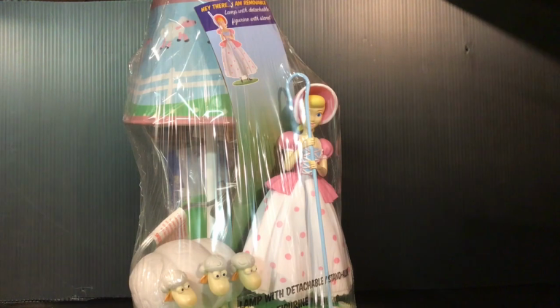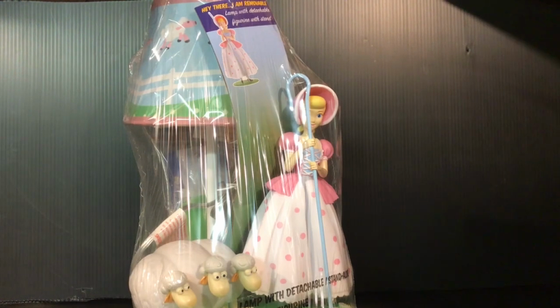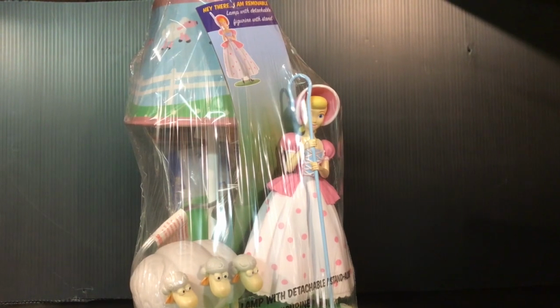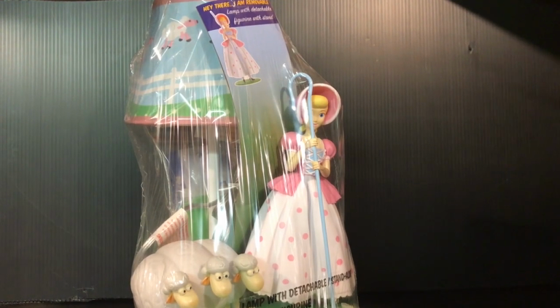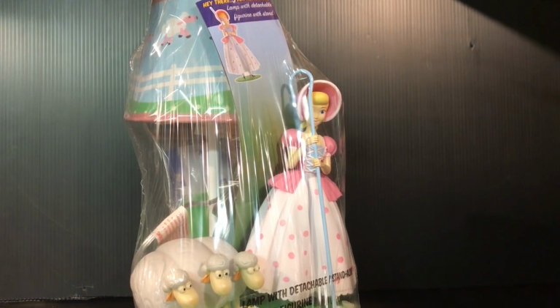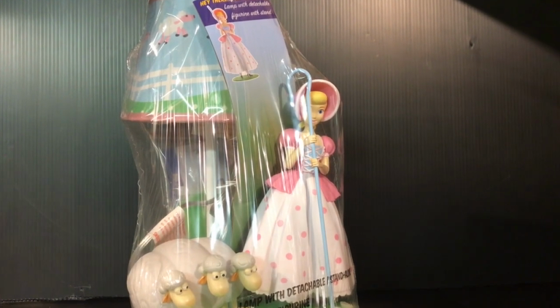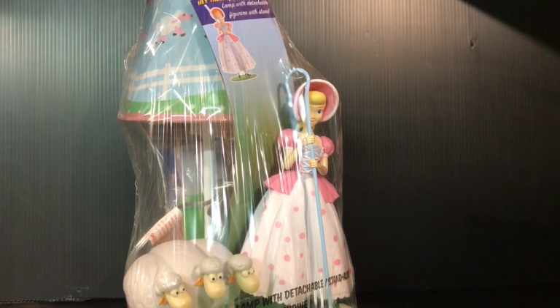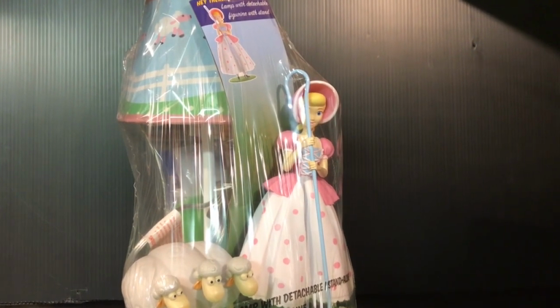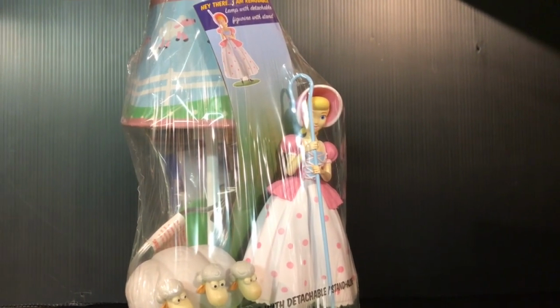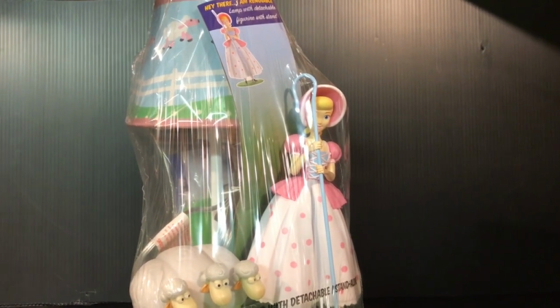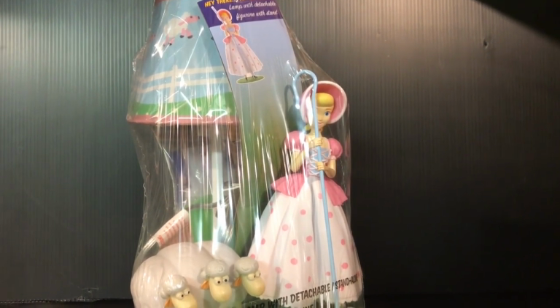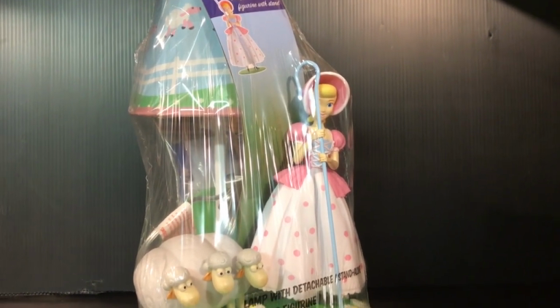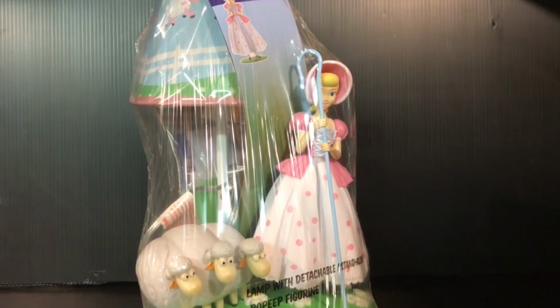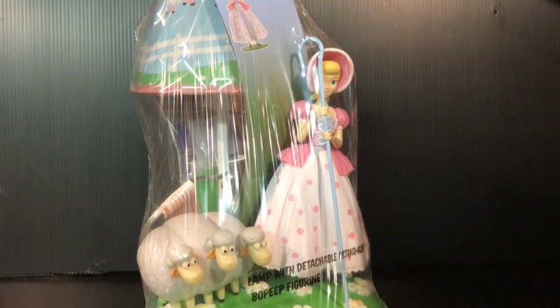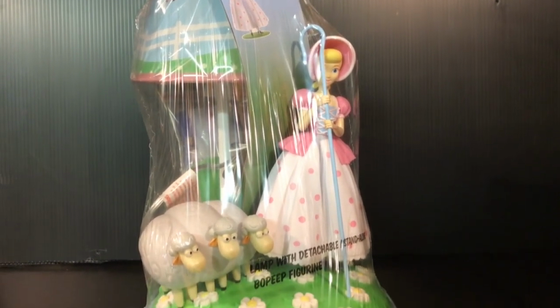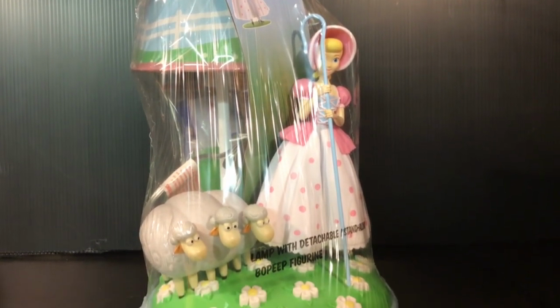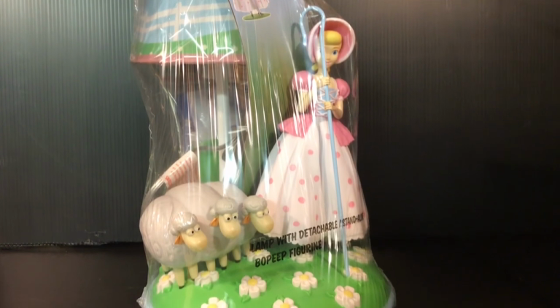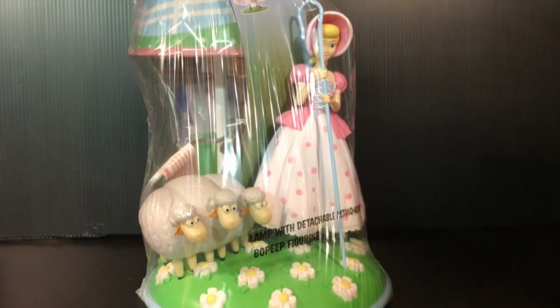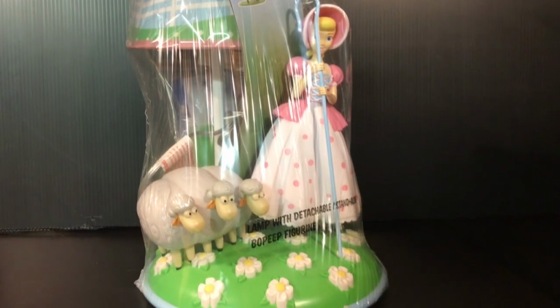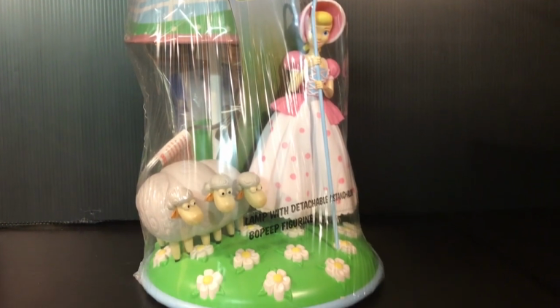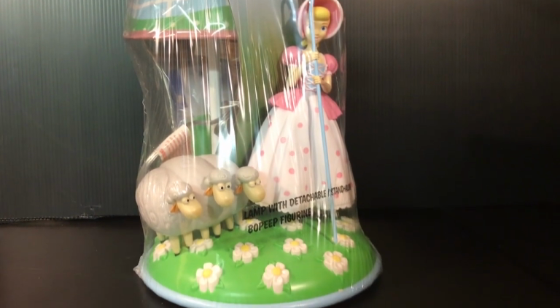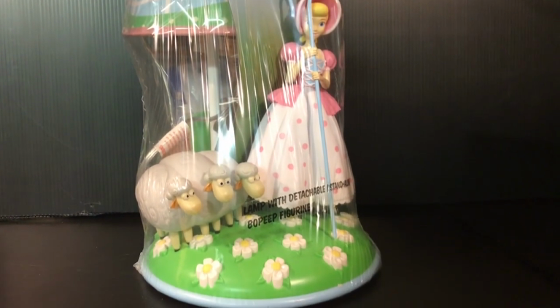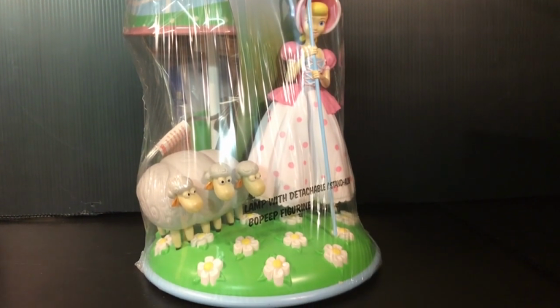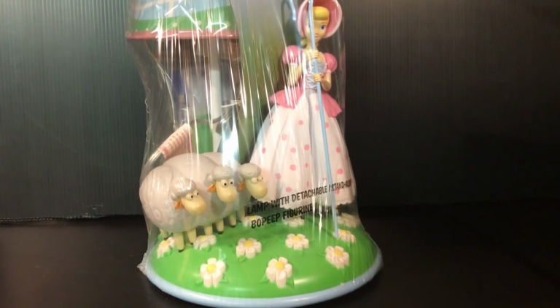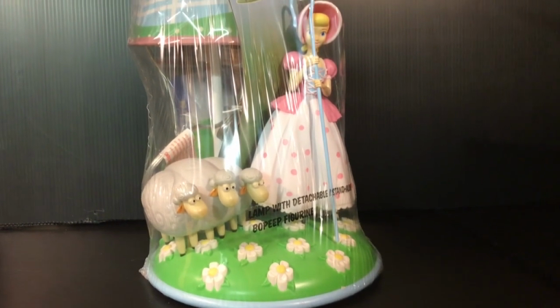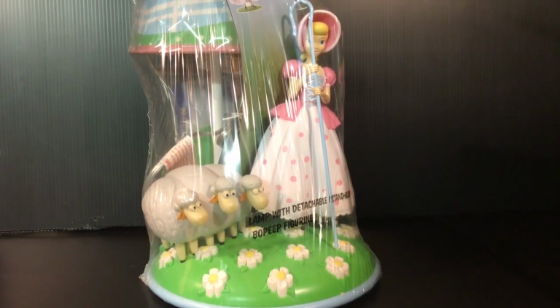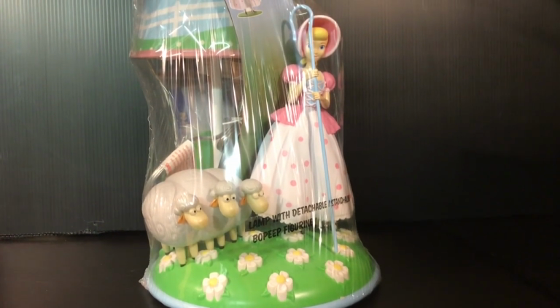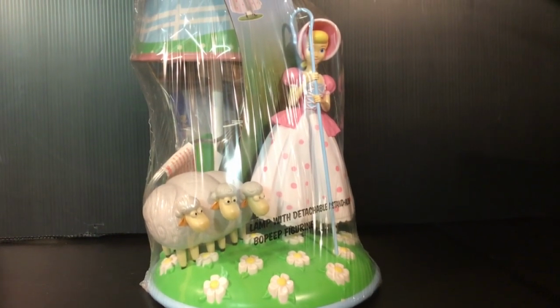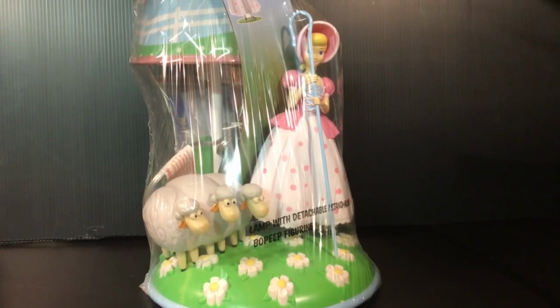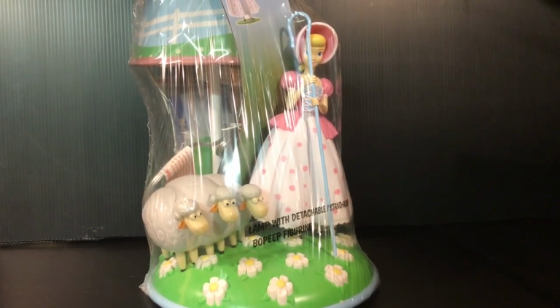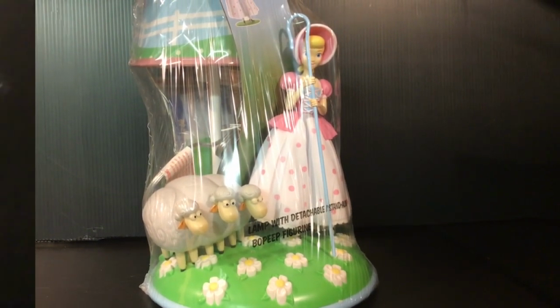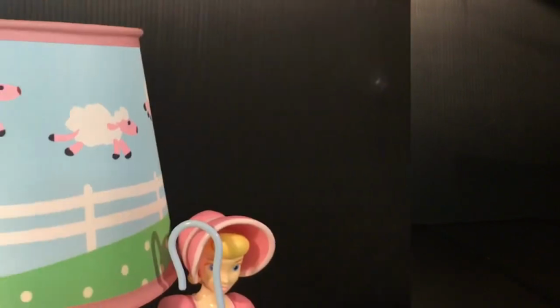Hey there, folks. I've got my hands on the Bo Peep Toy Story Lamp, exclusively from Target. Here's a quick look at the packaging — she came like this in a Target box.